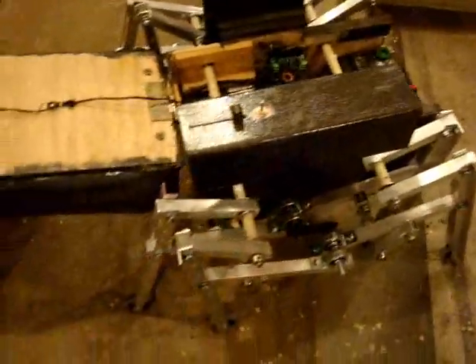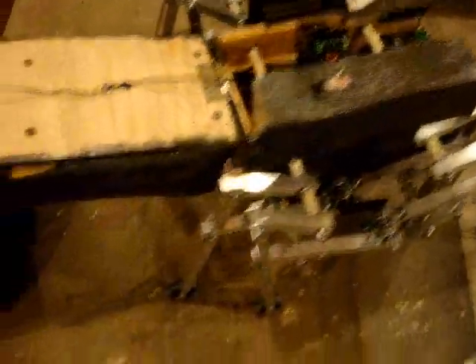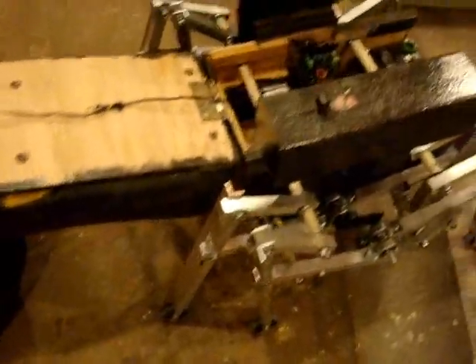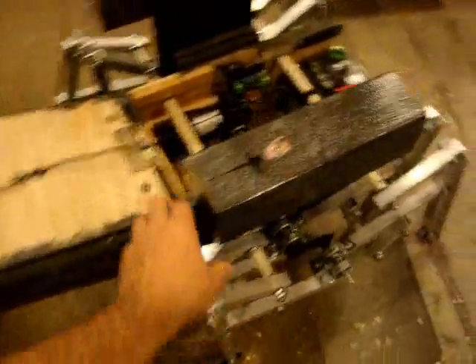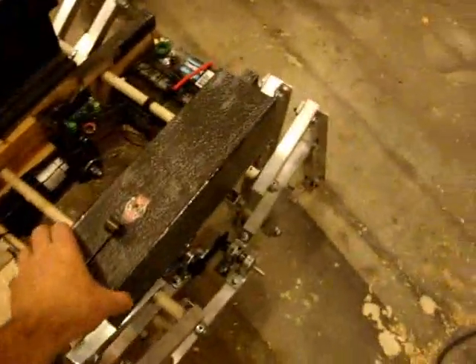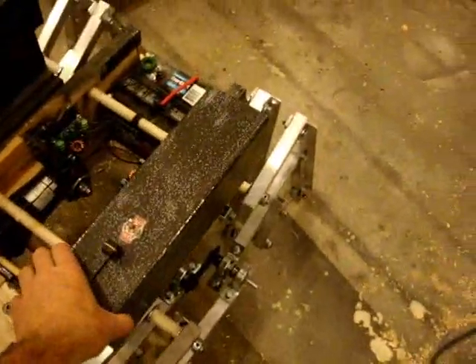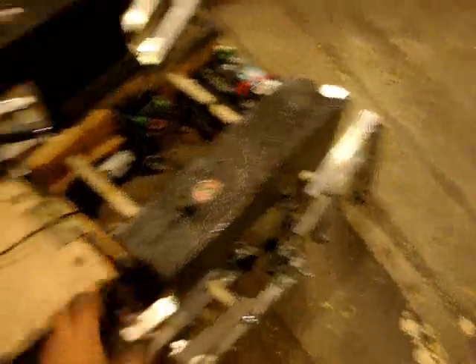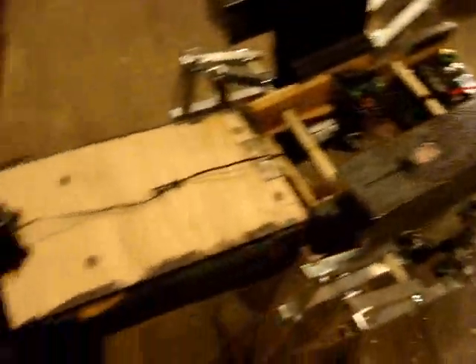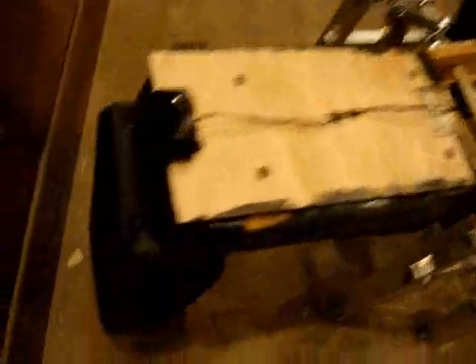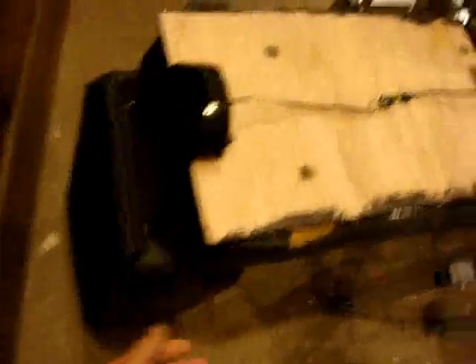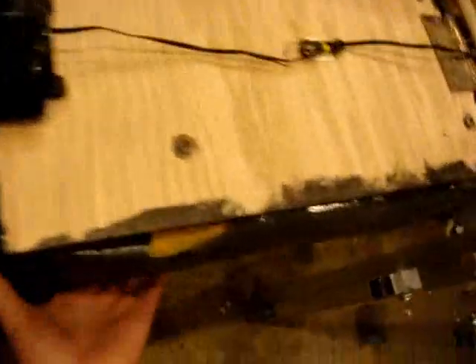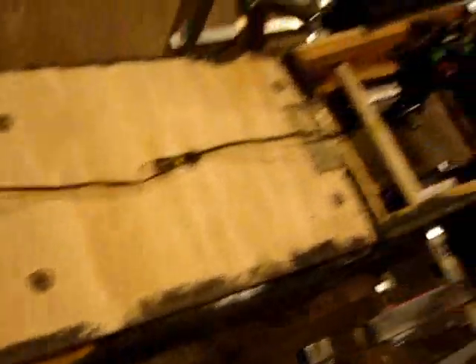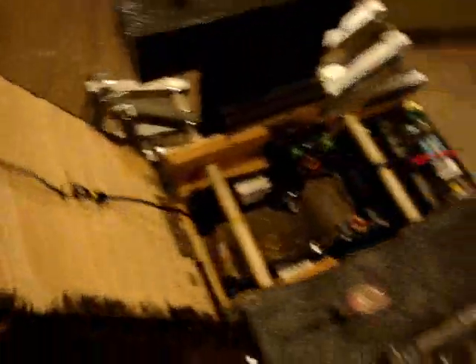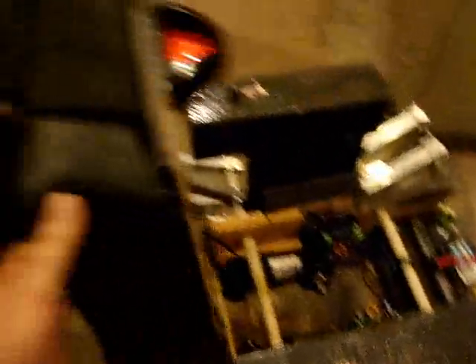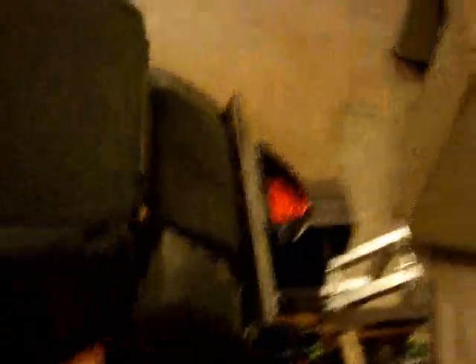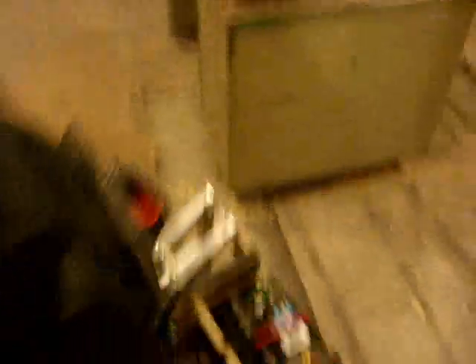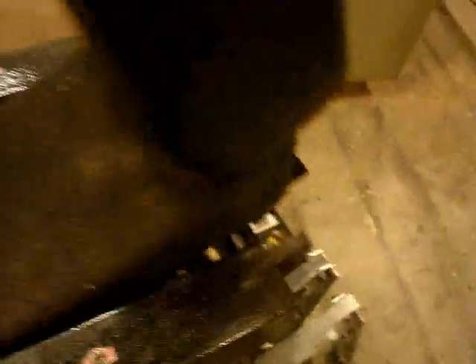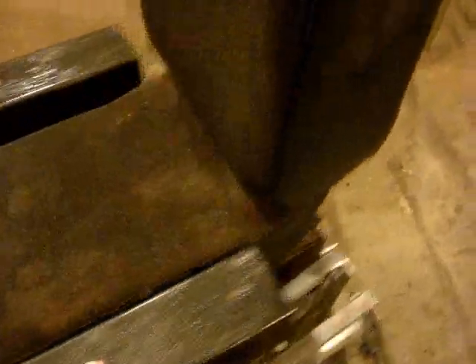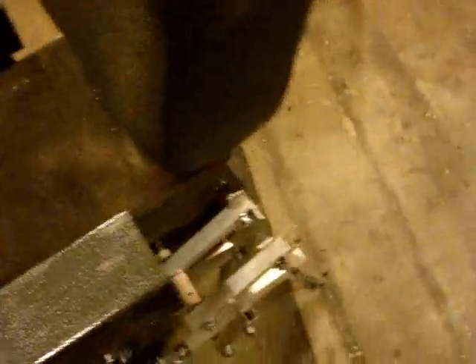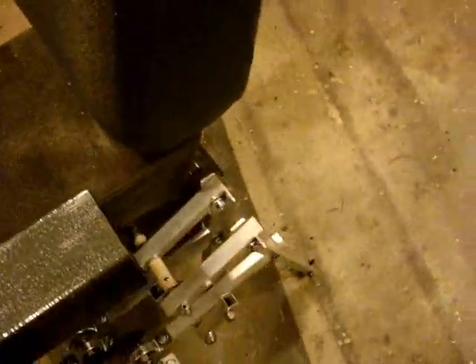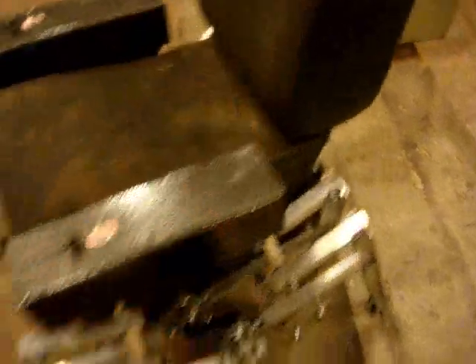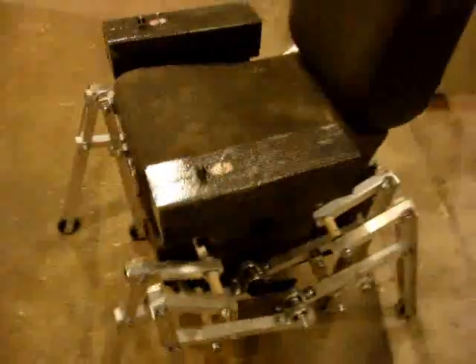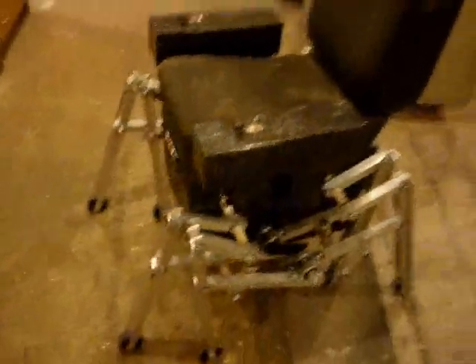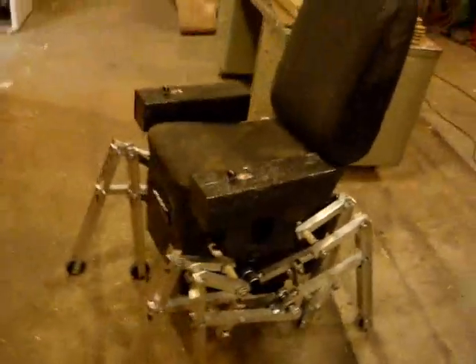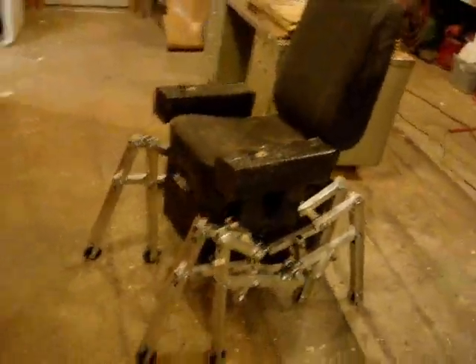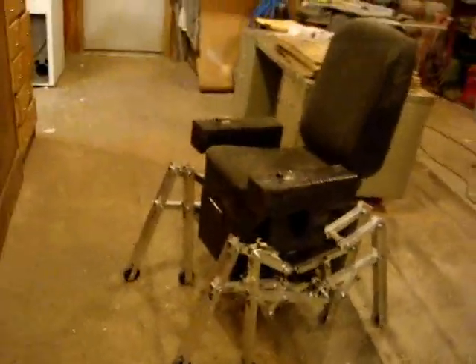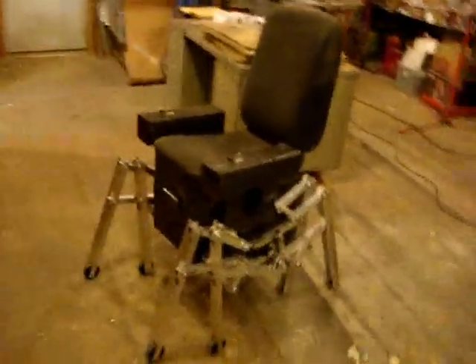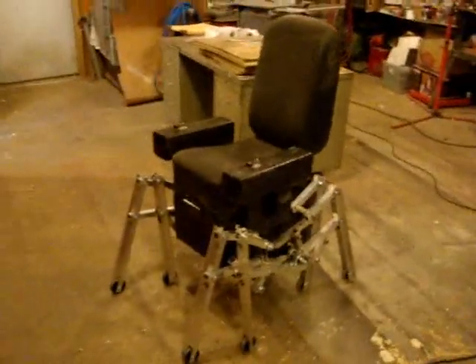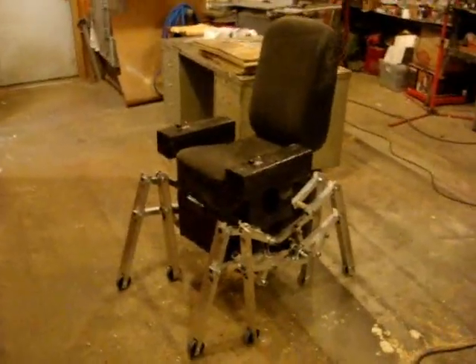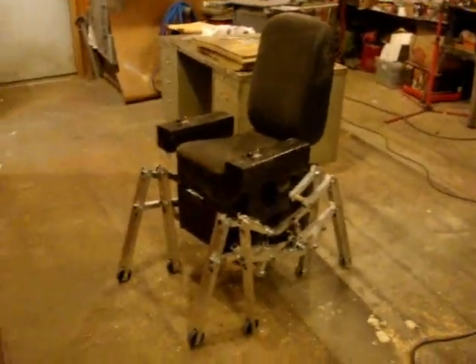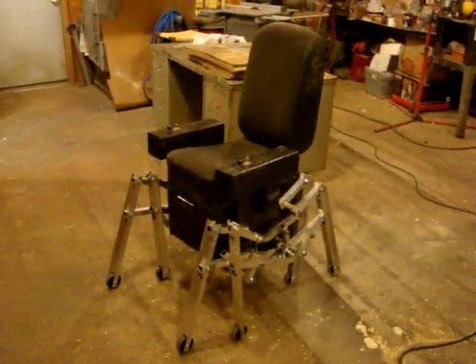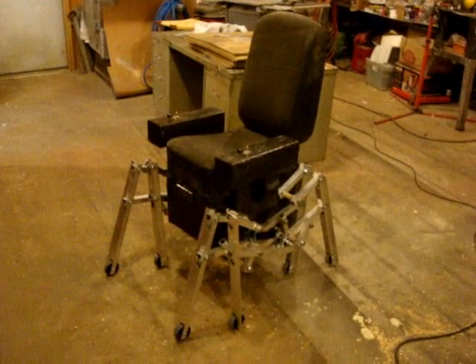Everything is mounted on basically vinyl fence posts because they're cheap, lightweight, and there's lots of room for mounting stuff. Now it's time to find out what it can do.